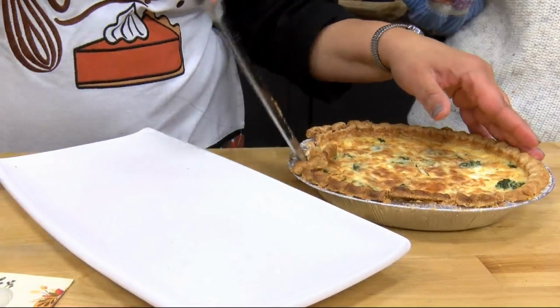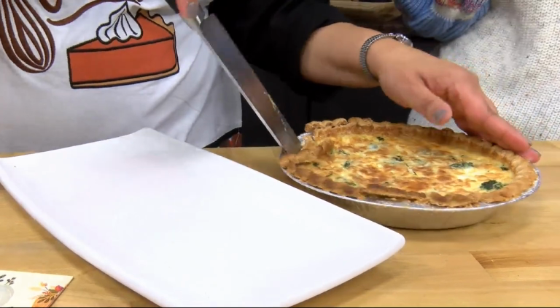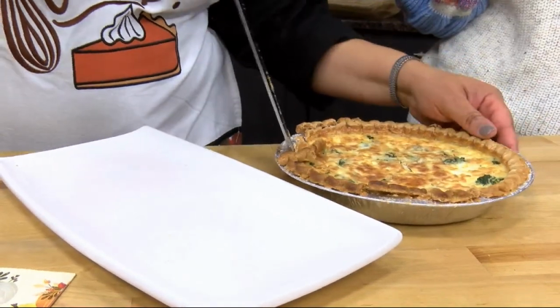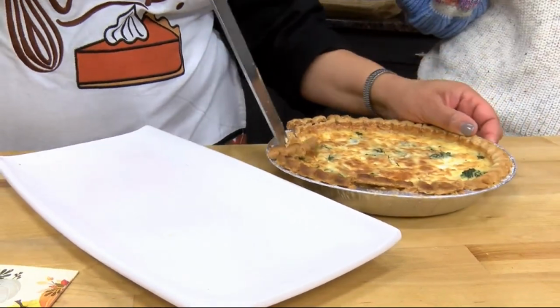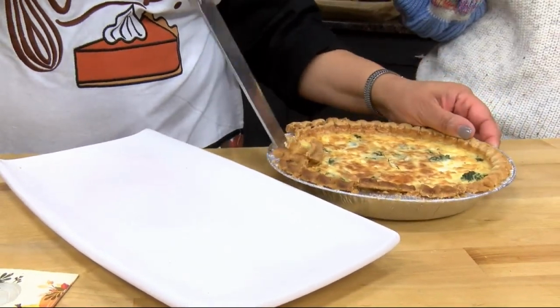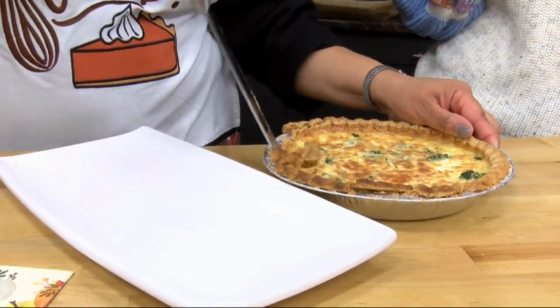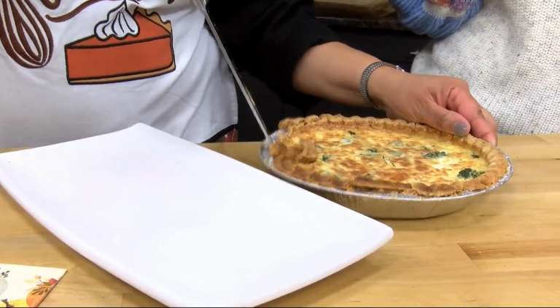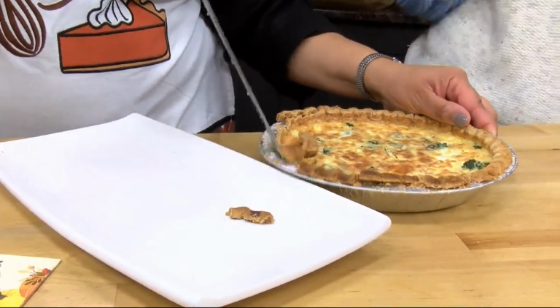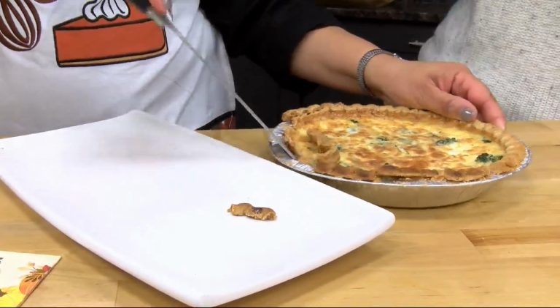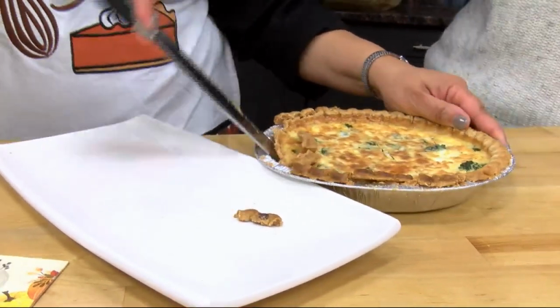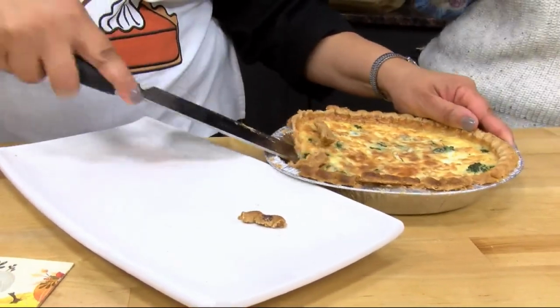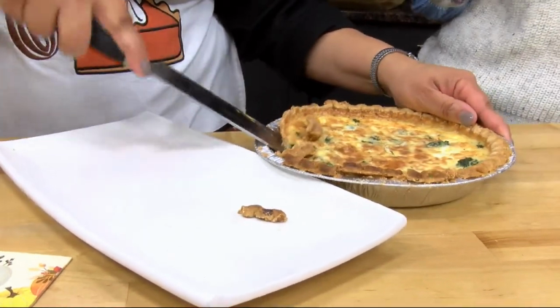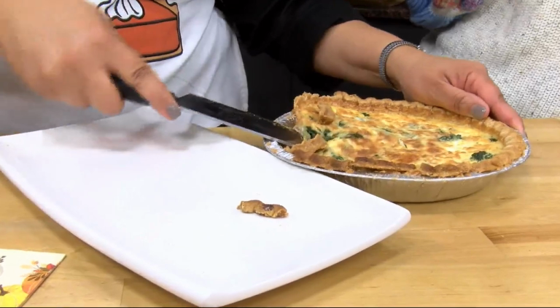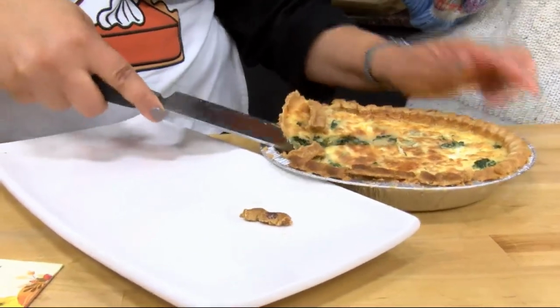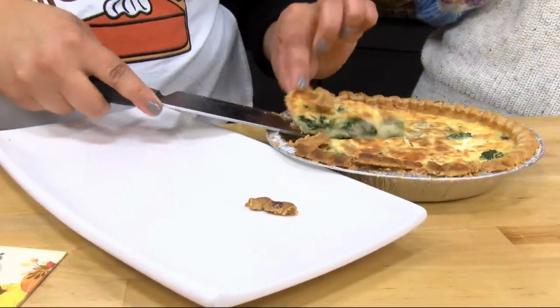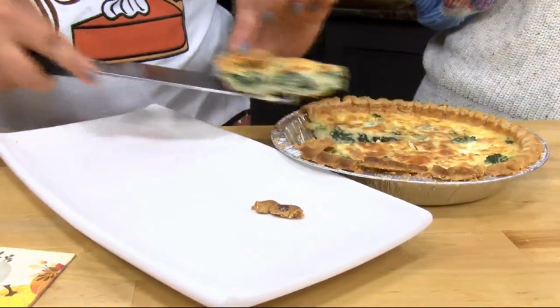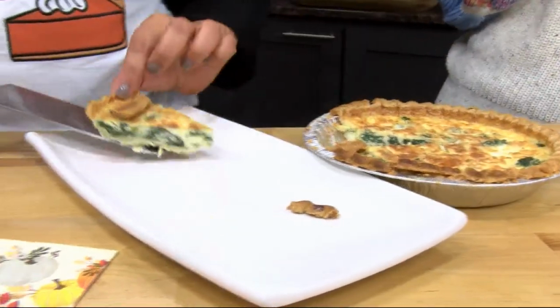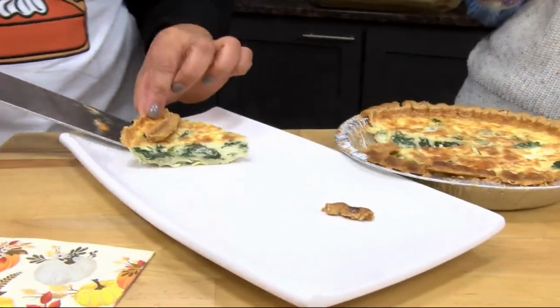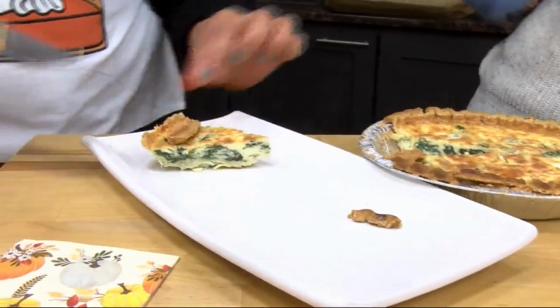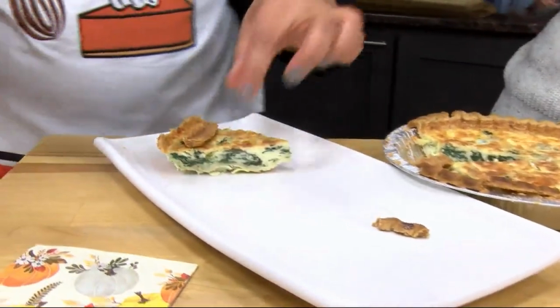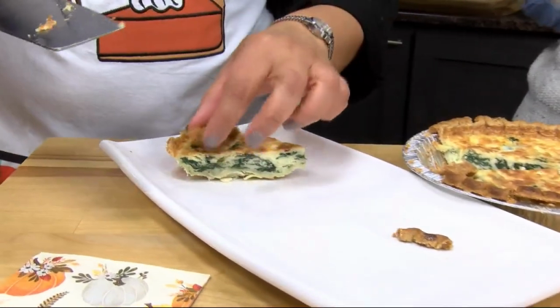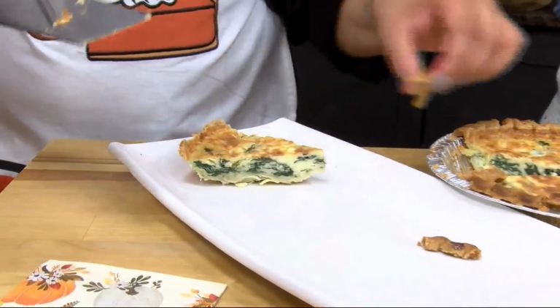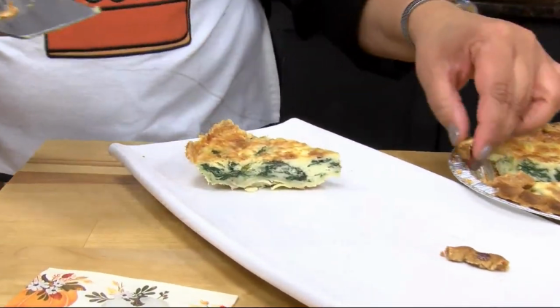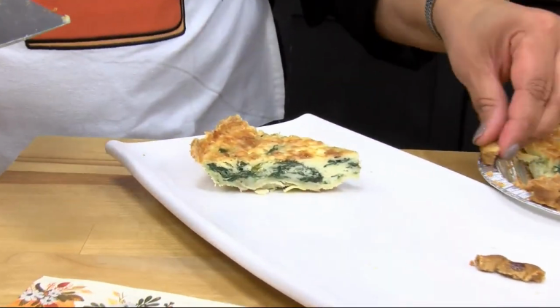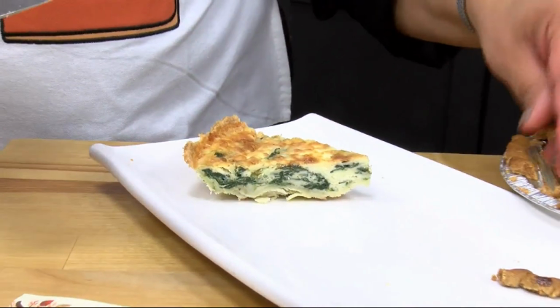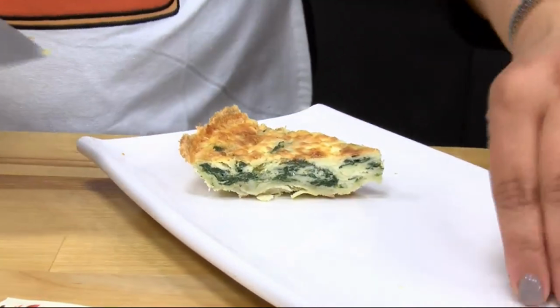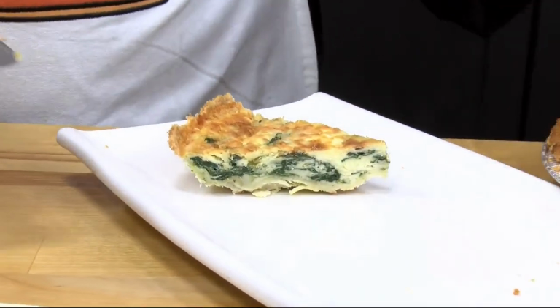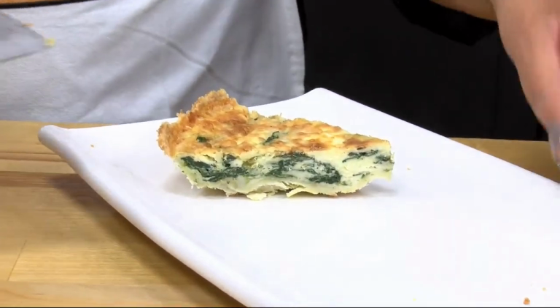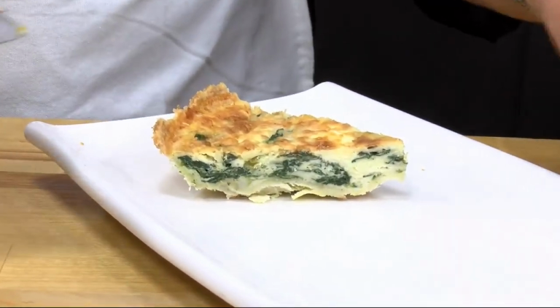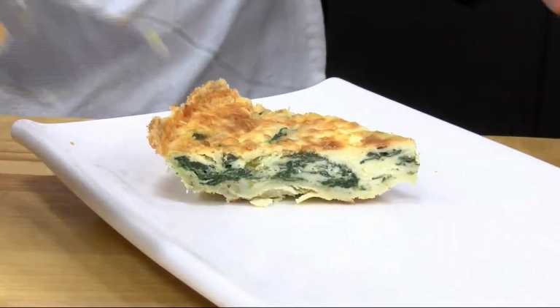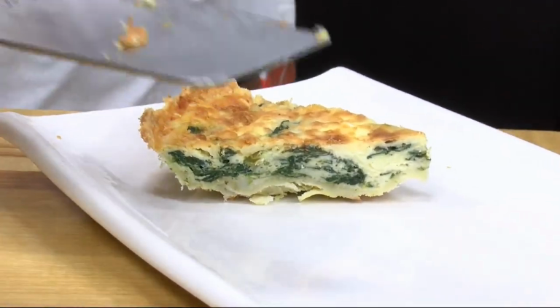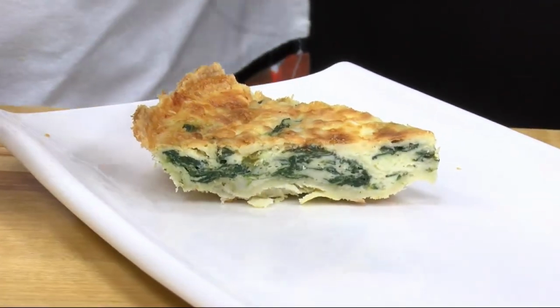The first piece that comes out is always the worst — that's what my pastry chef told me in culinary school. But it may come out difficult, it's not going to alter the taste. That's right. That's how I feel about pancakes — the first one is always horrible.